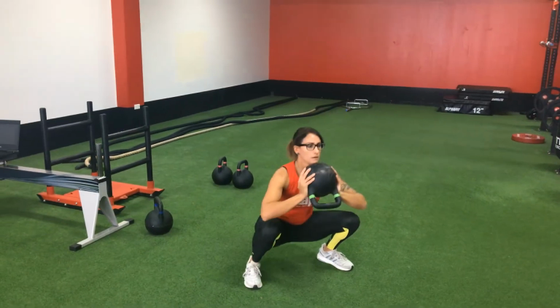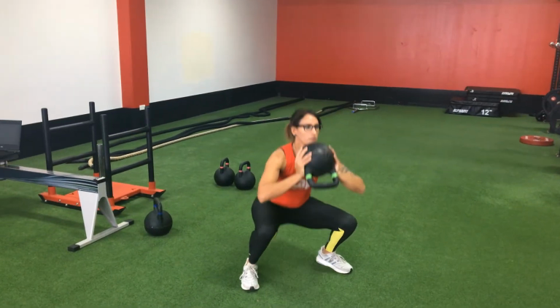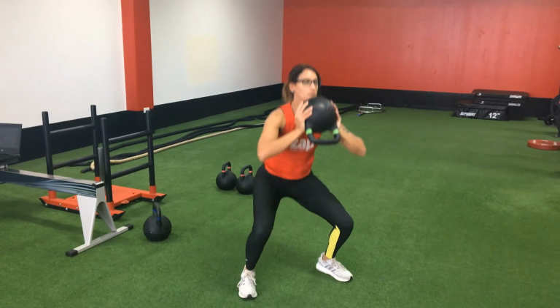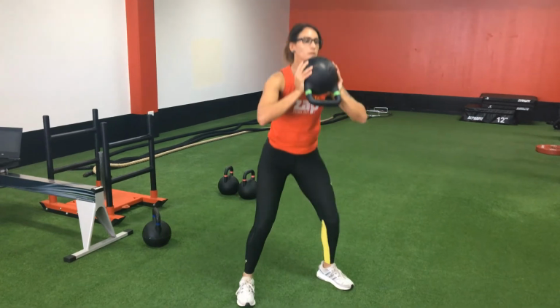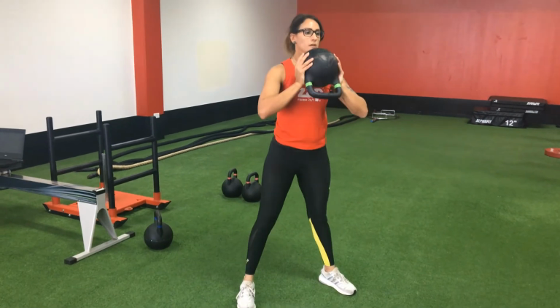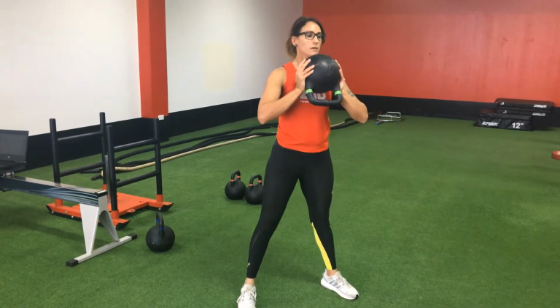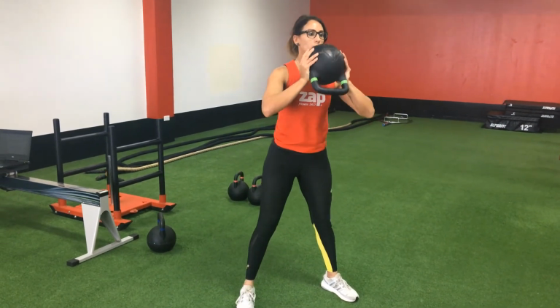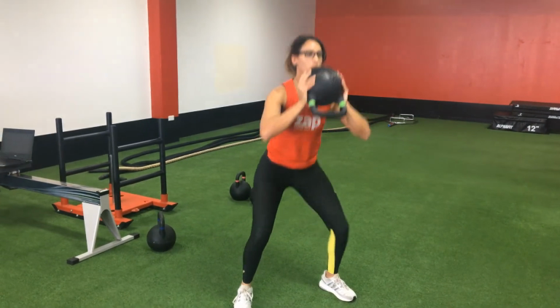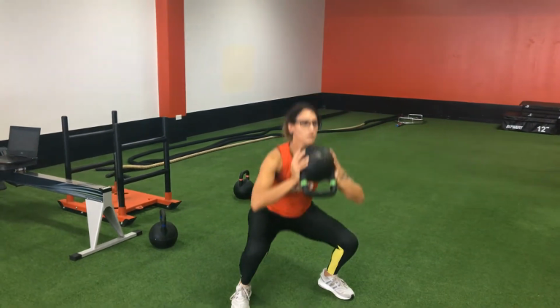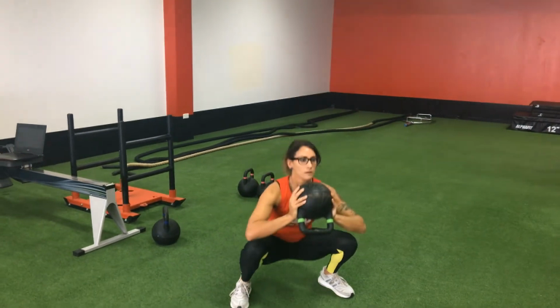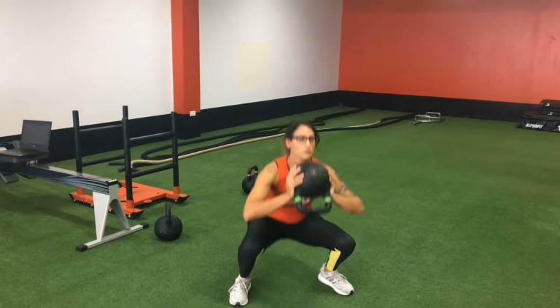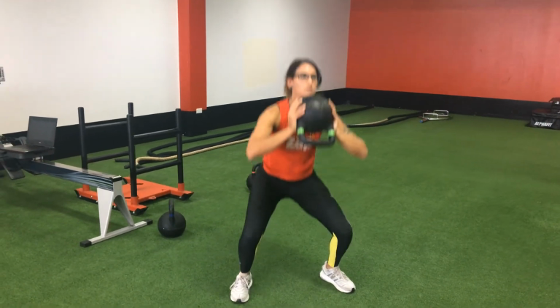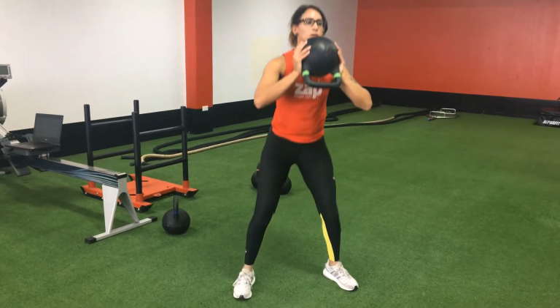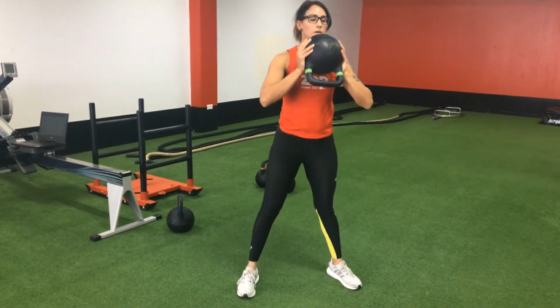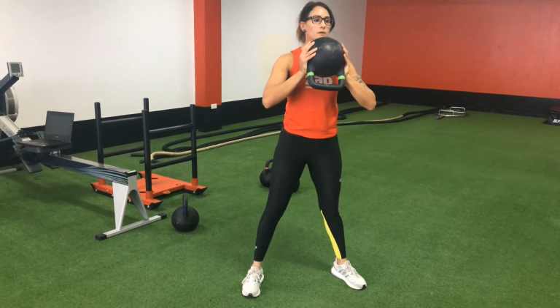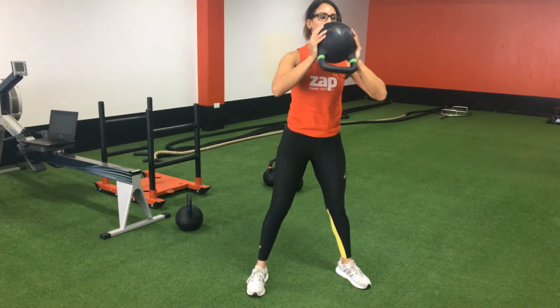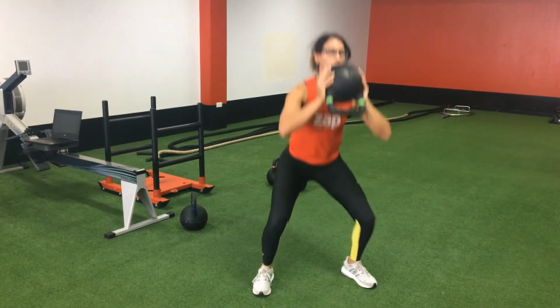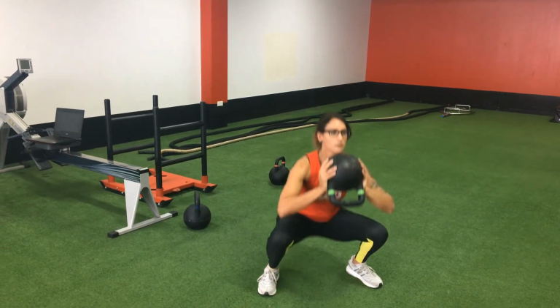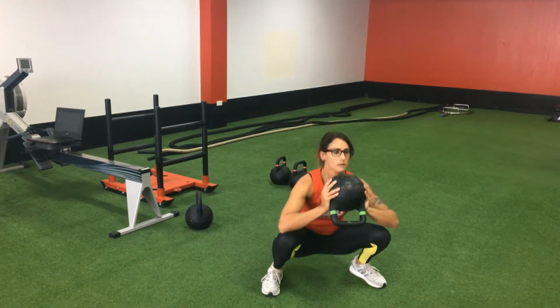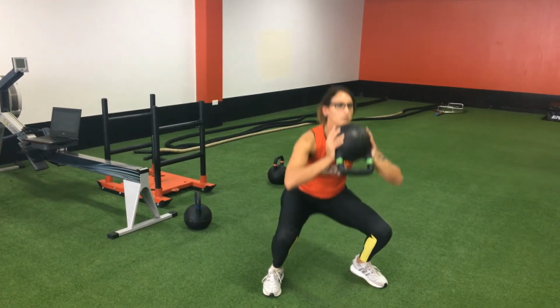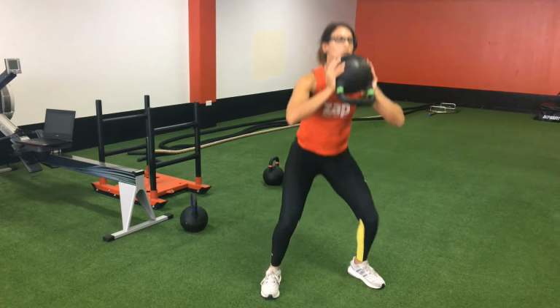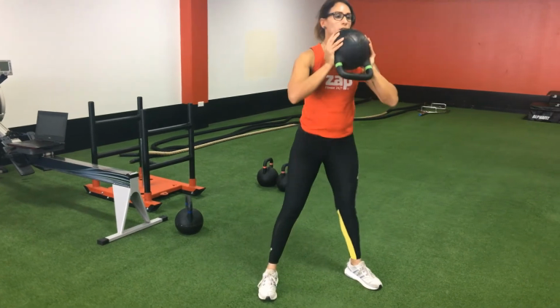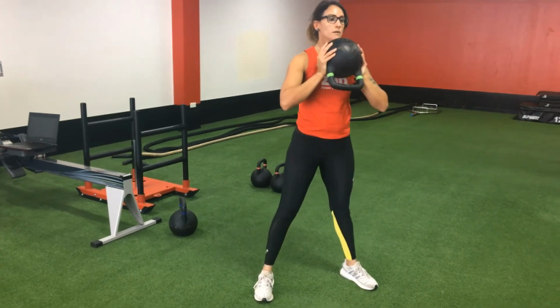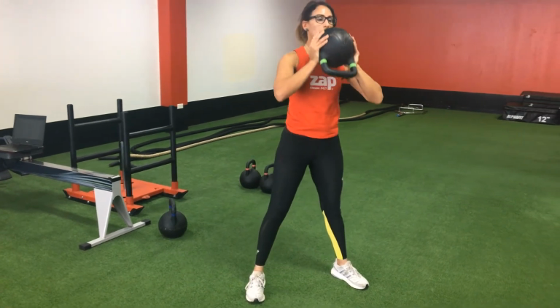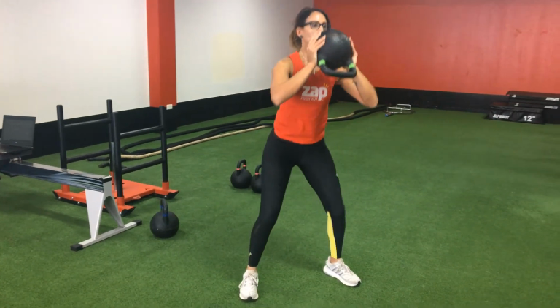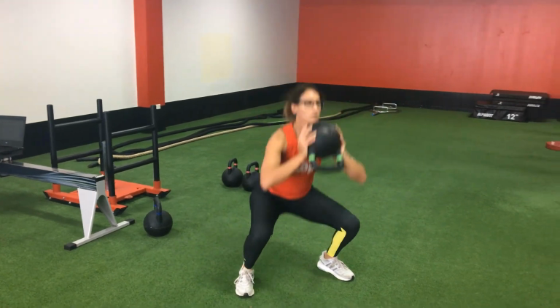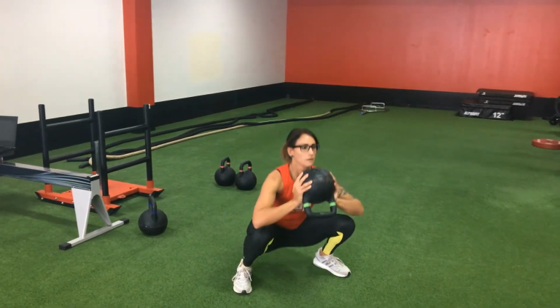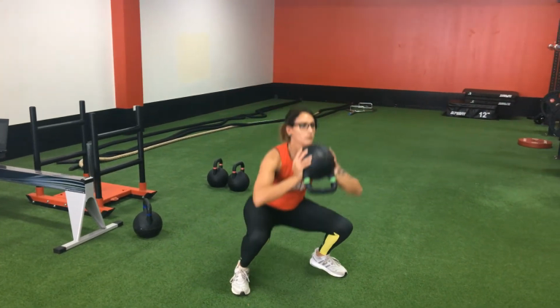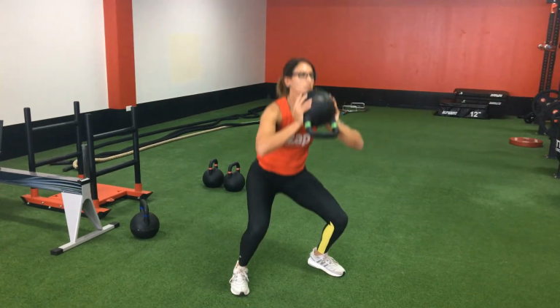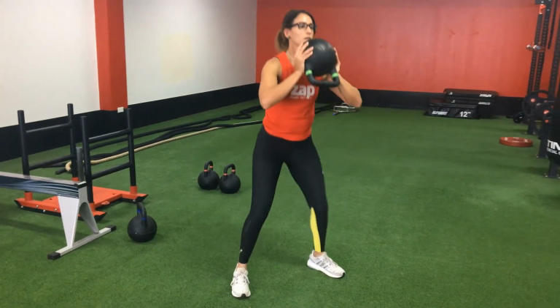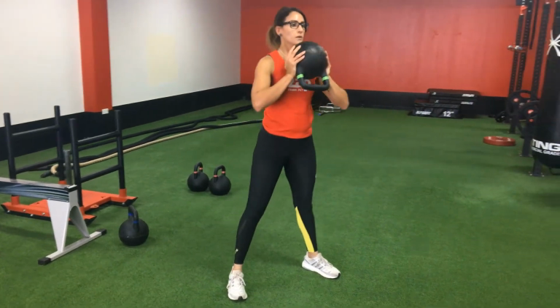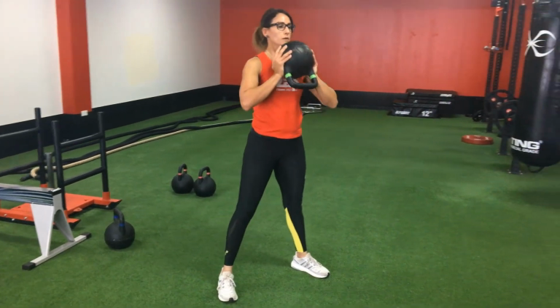The third is a kettlebell goblet squat. We hold the kettlebell by the ball, bend our knees, and make sure our quads are parallel to the floor at the bottom of the squat.